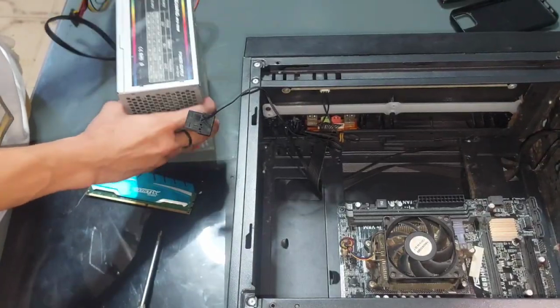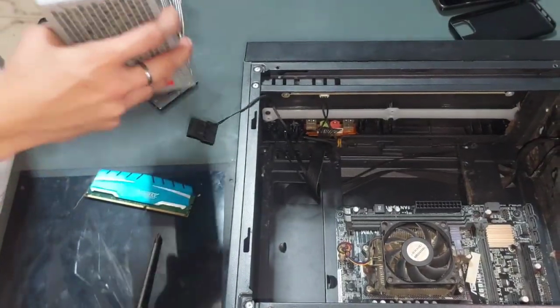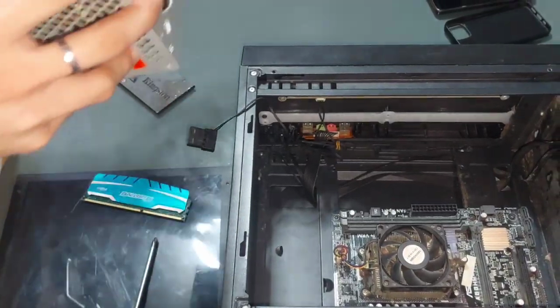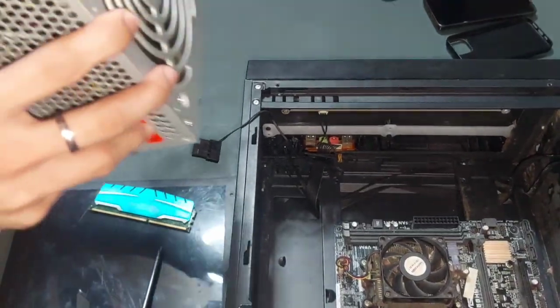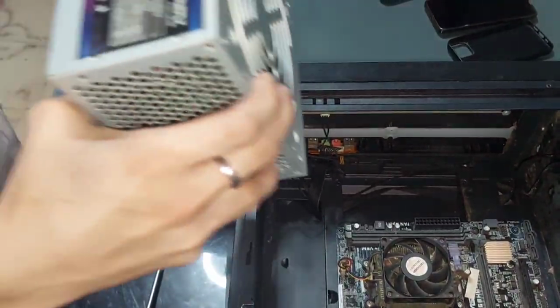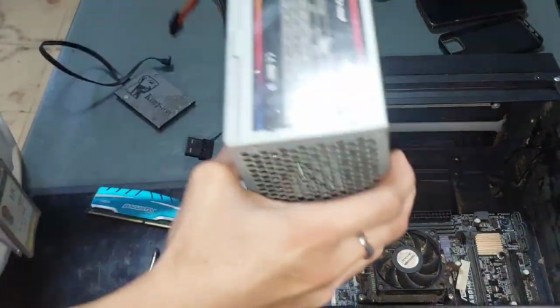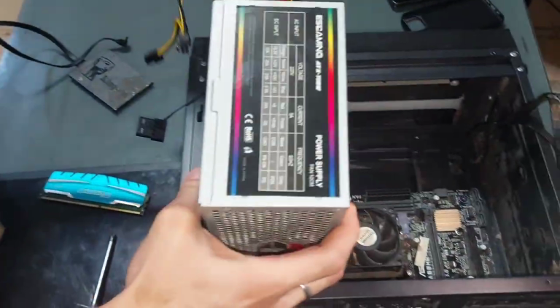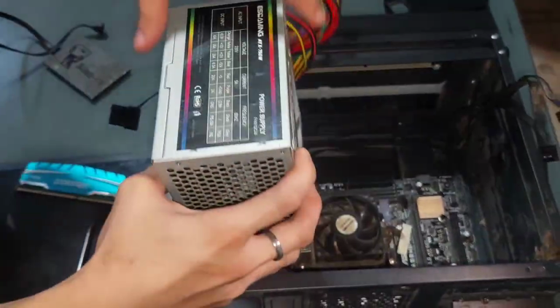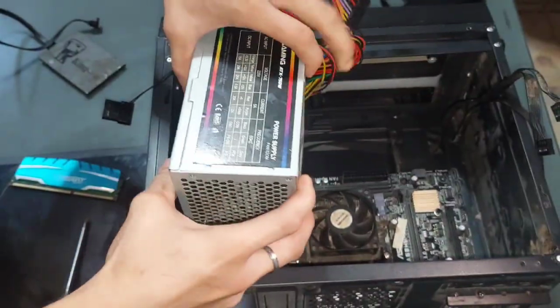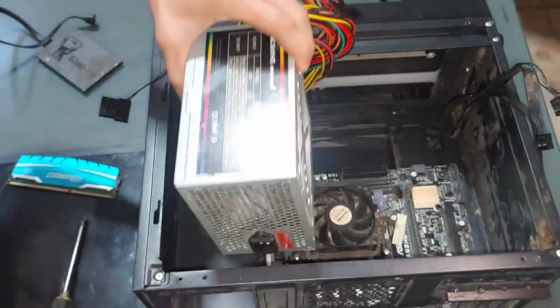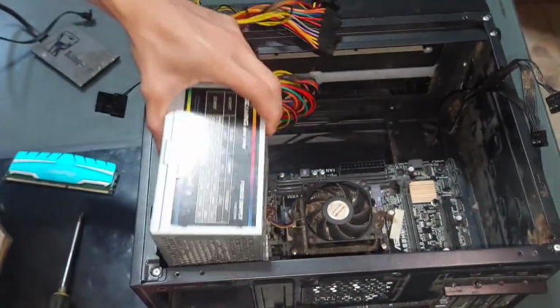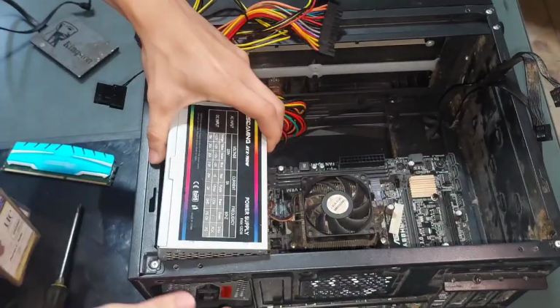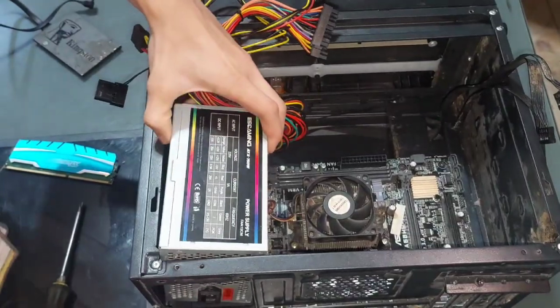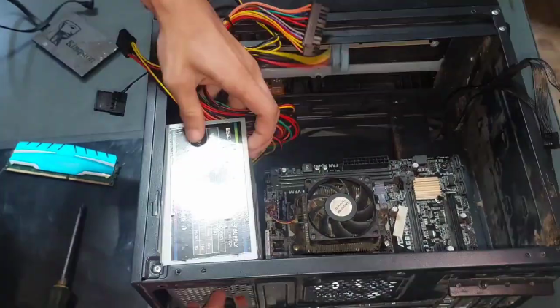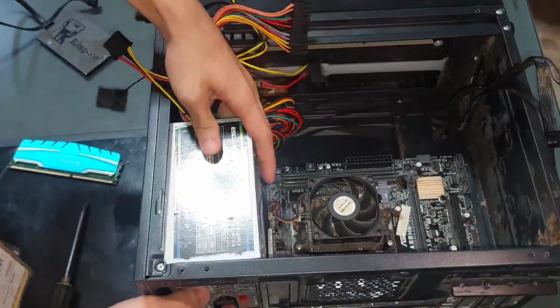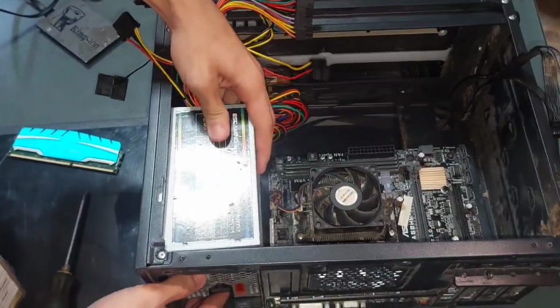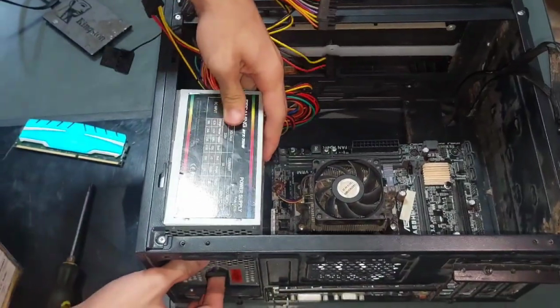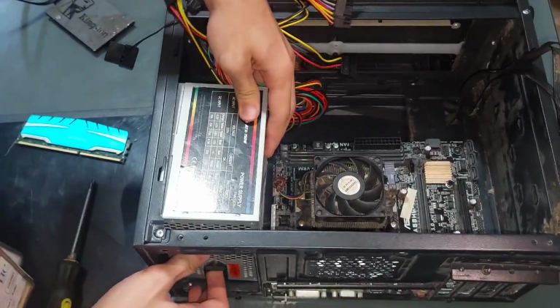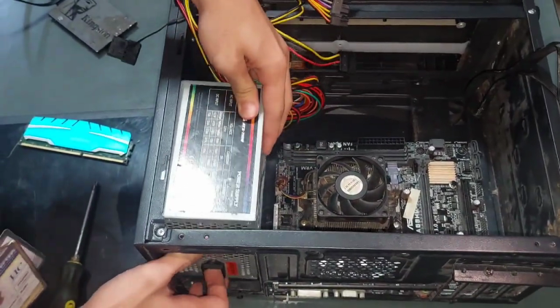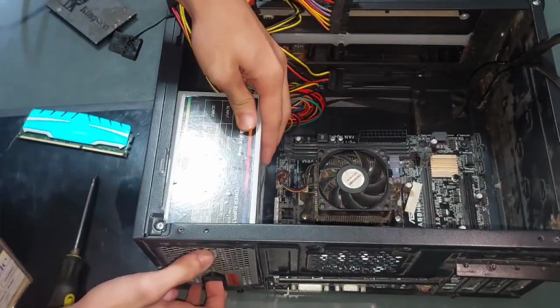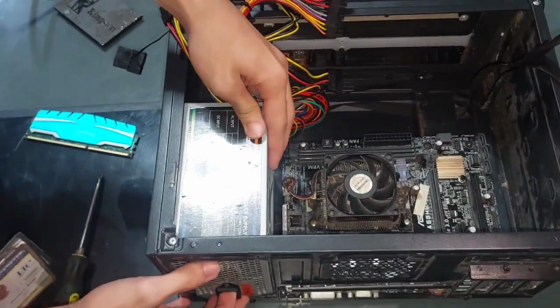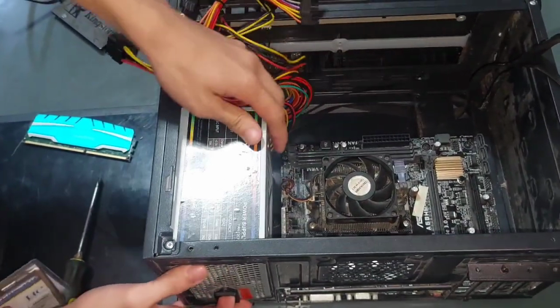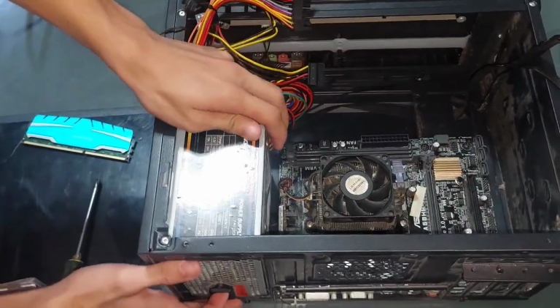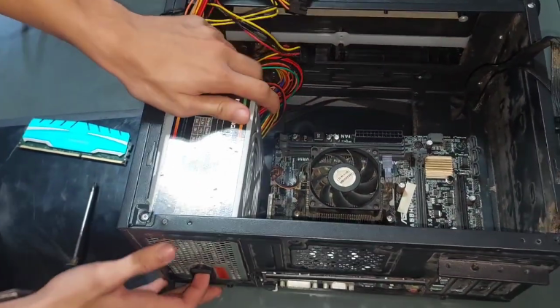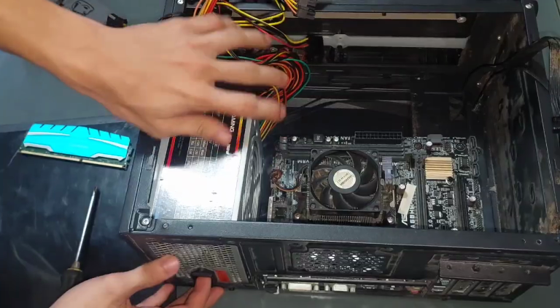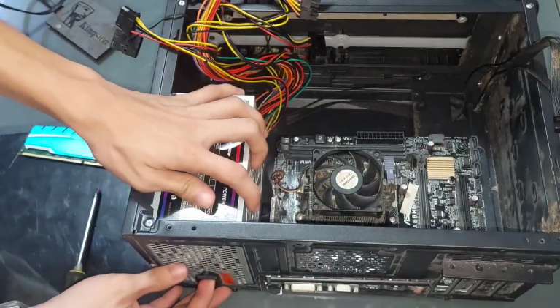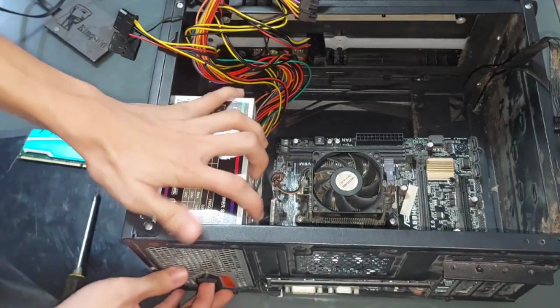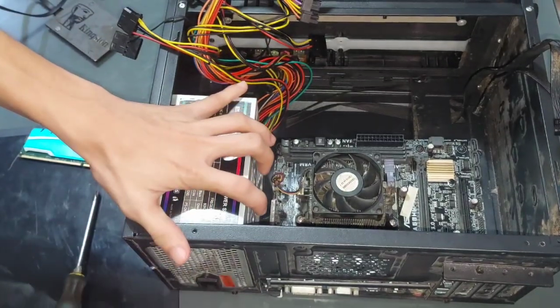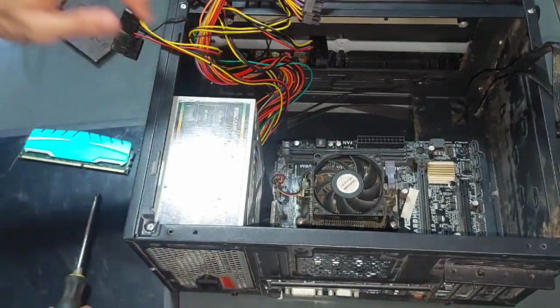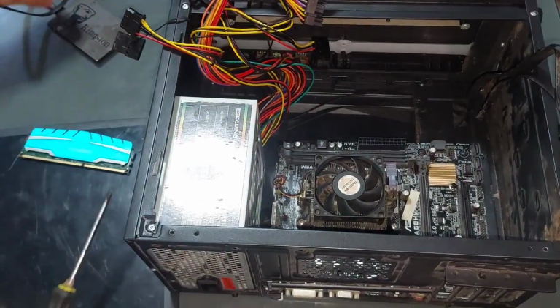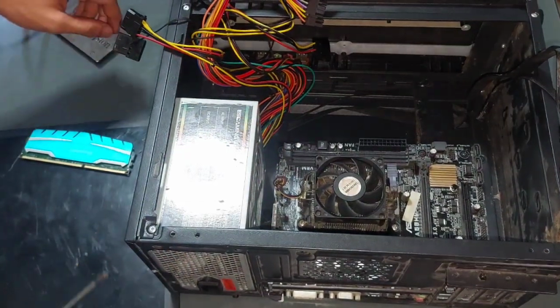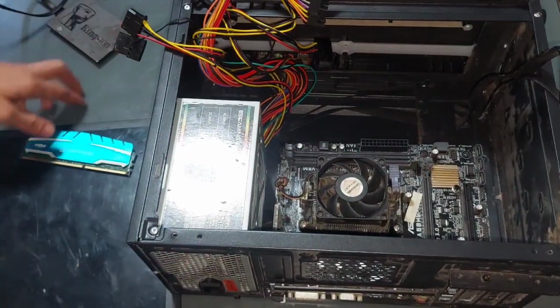Next, we are going to install the power supply unit. Slide the power supply unit into its slot — usually at the top or bottom of the case. Align it with the screw holes and screw it in.